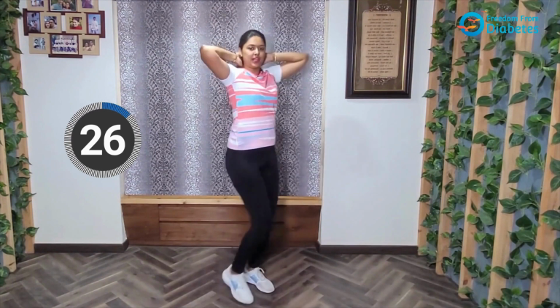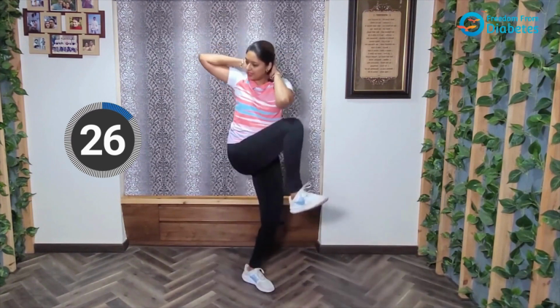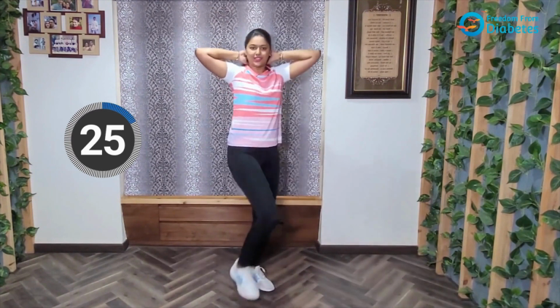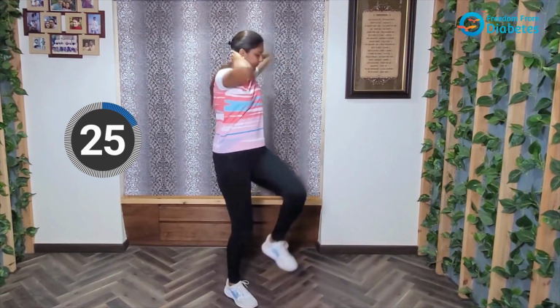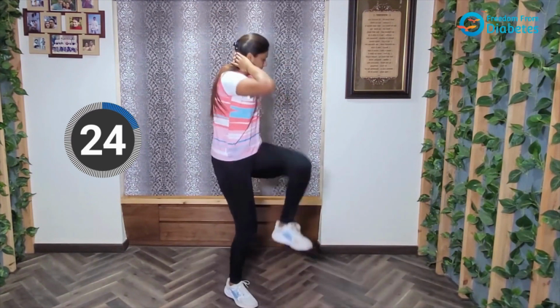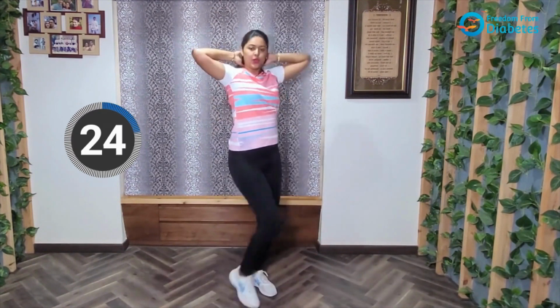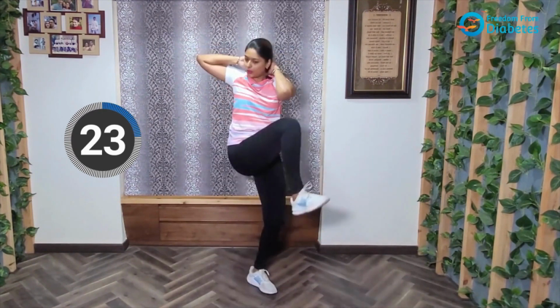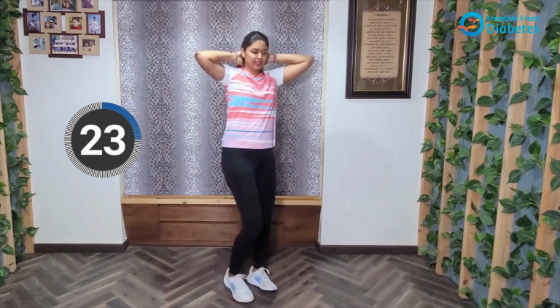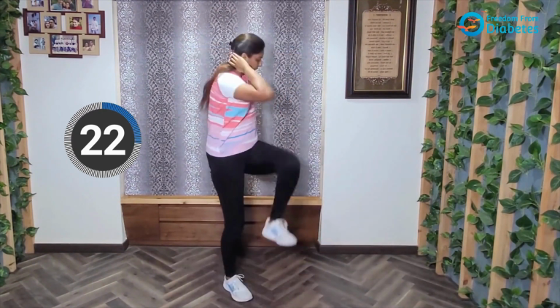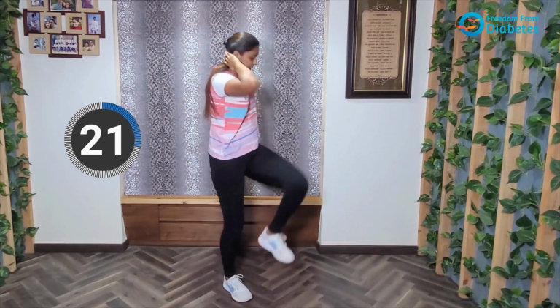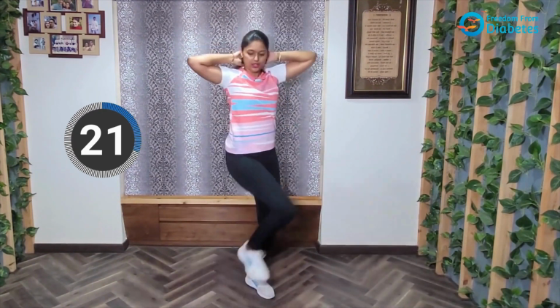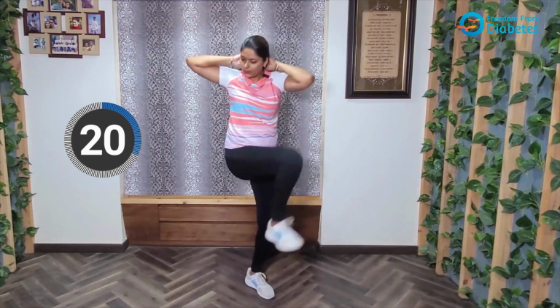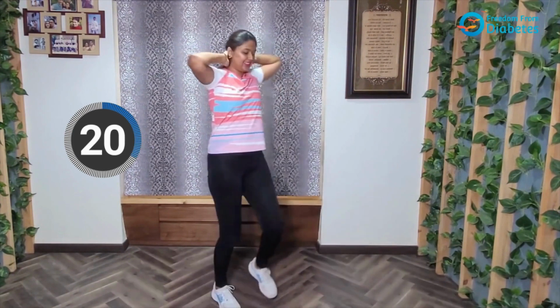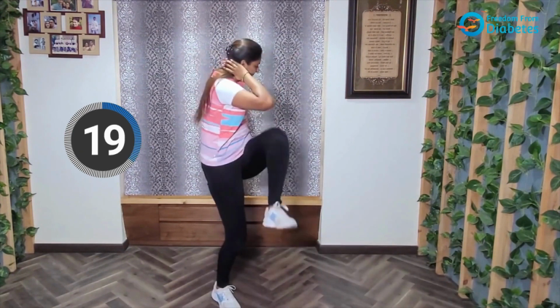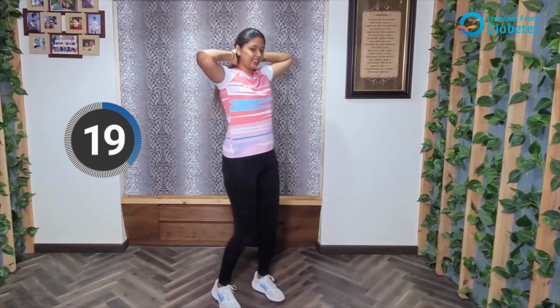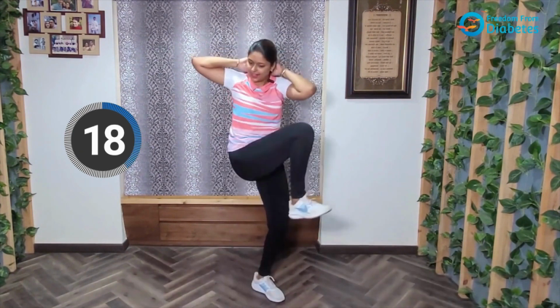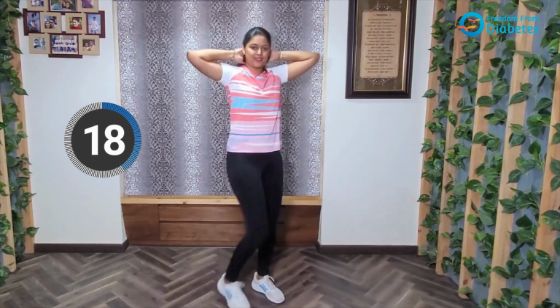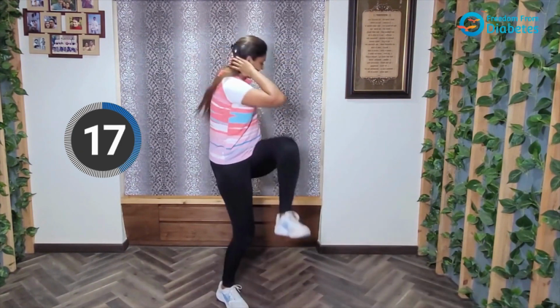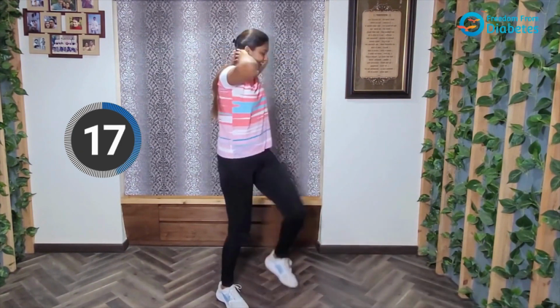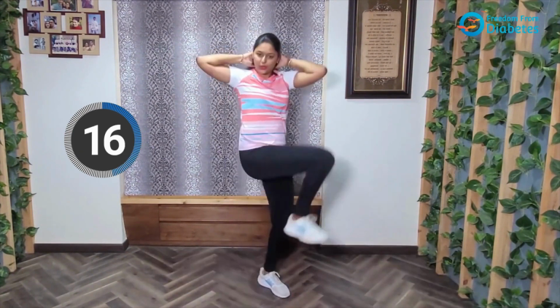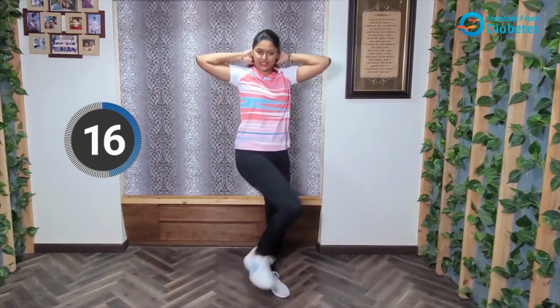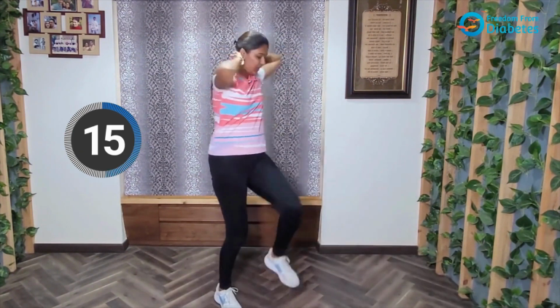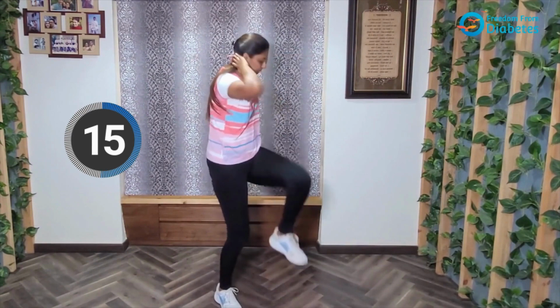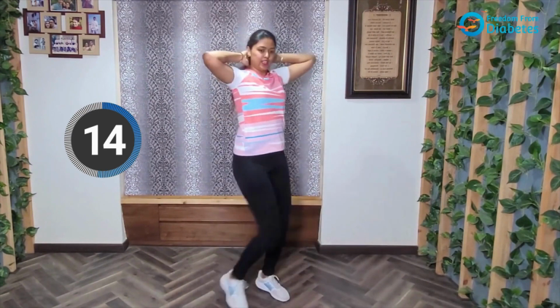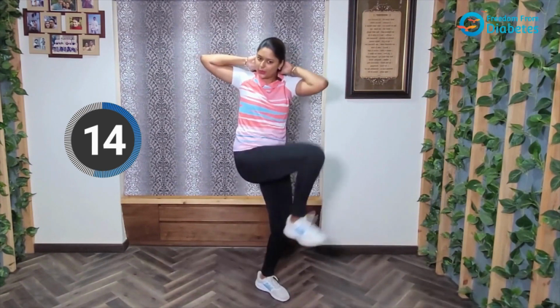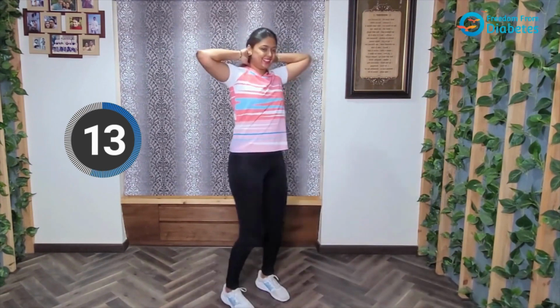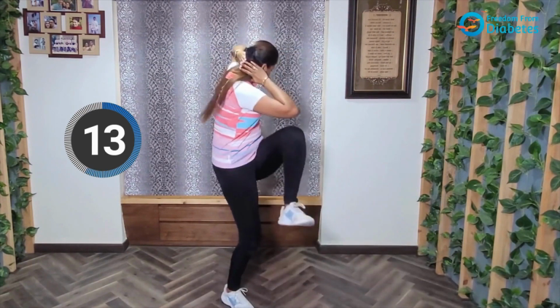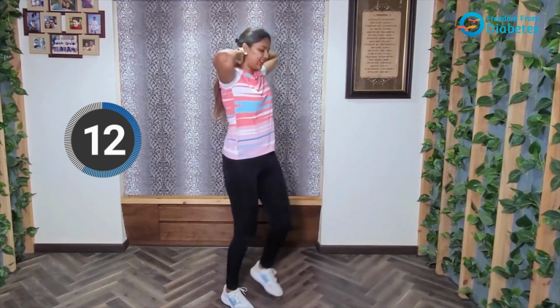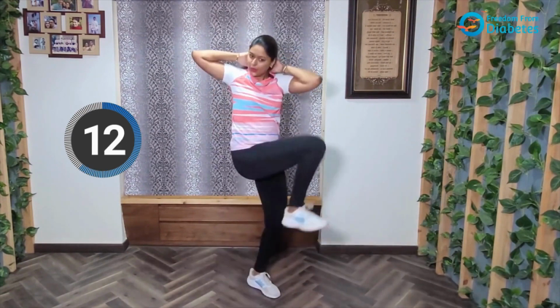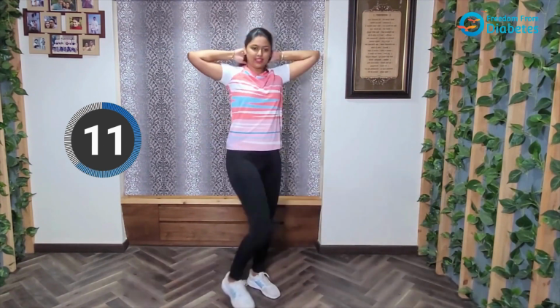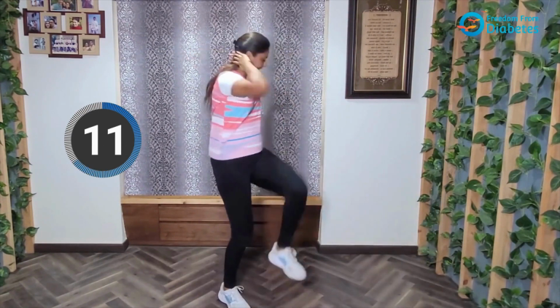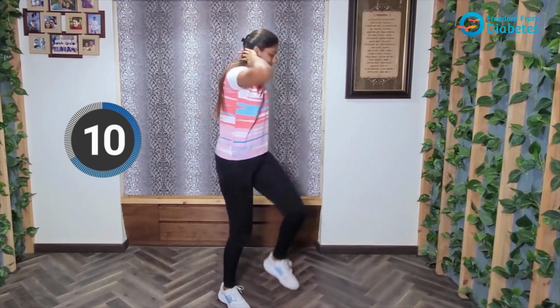We're trying to touch your knees to your elbows. Keep a smile on your face. Keep going.